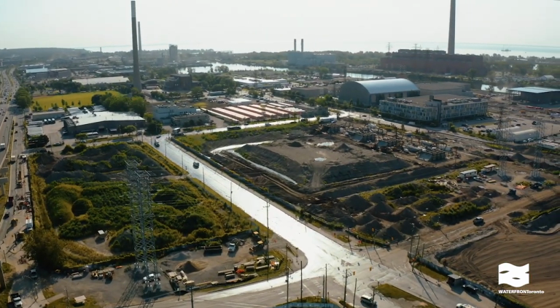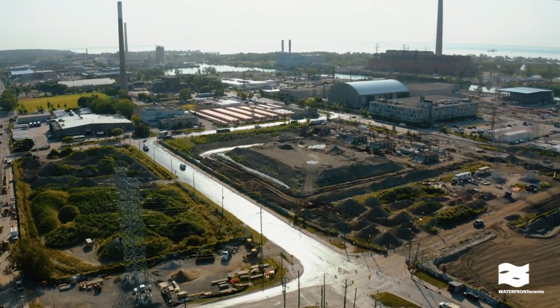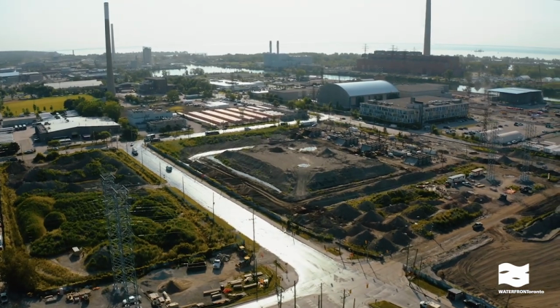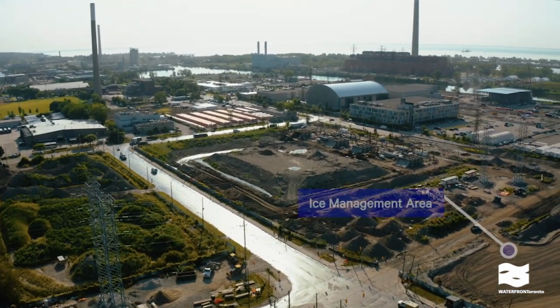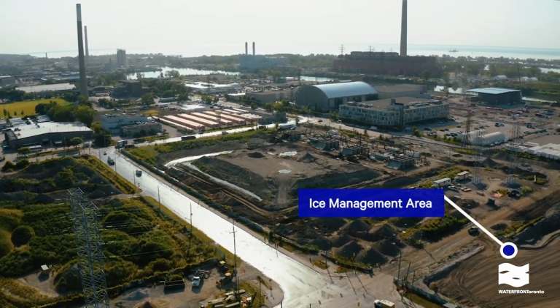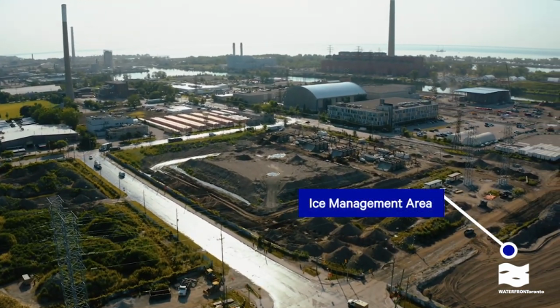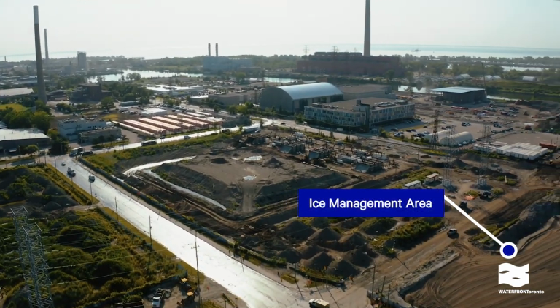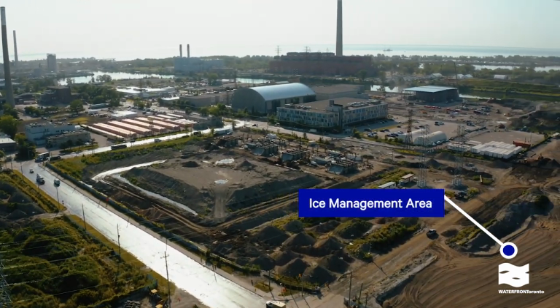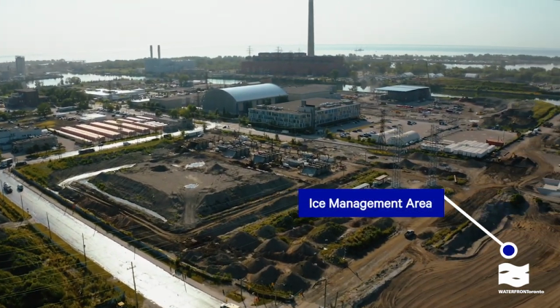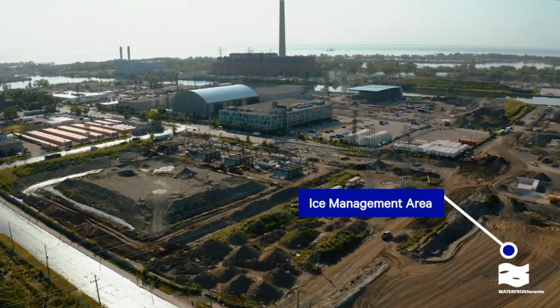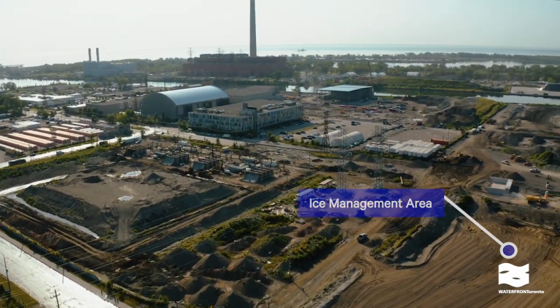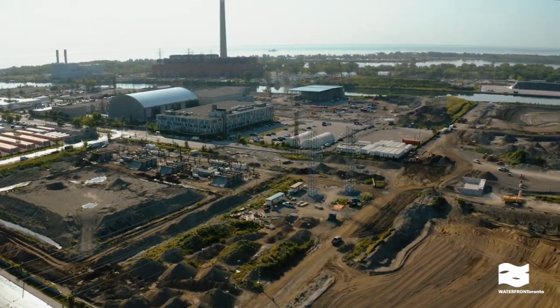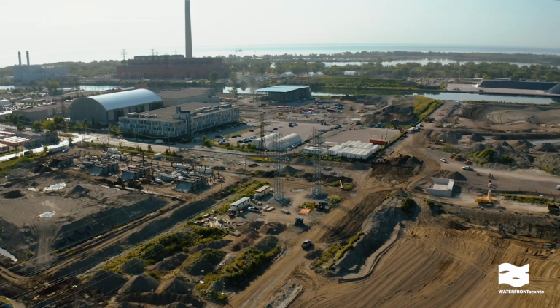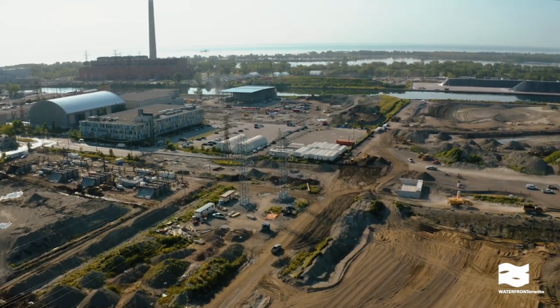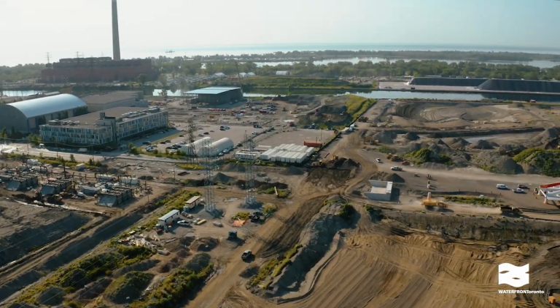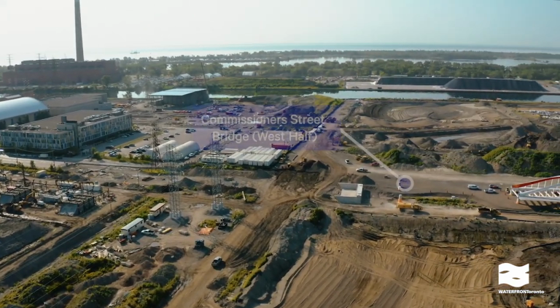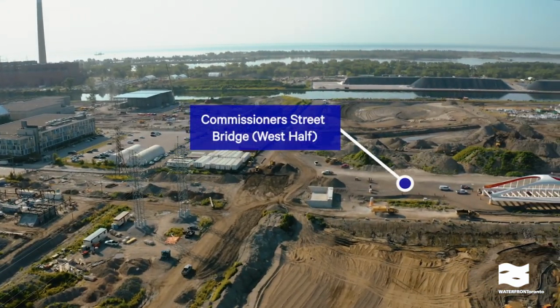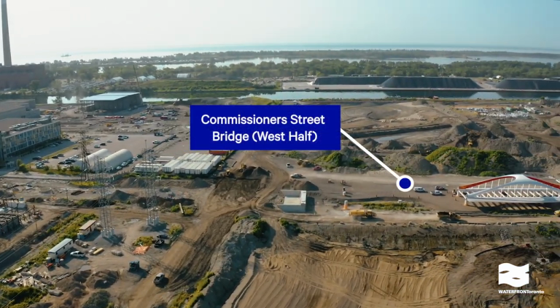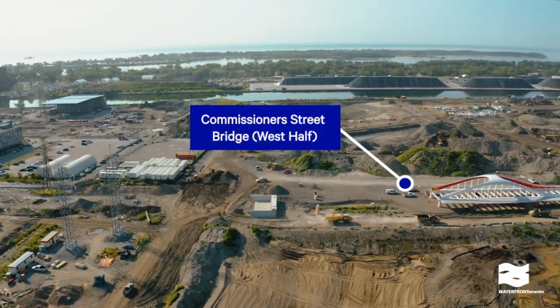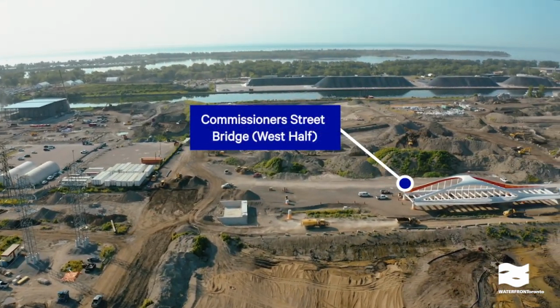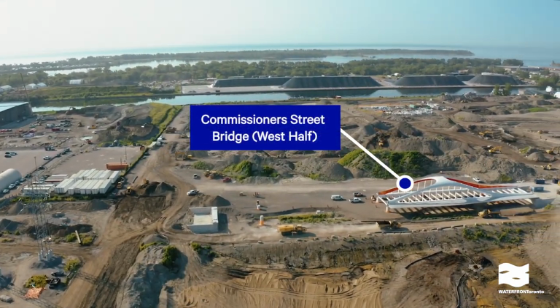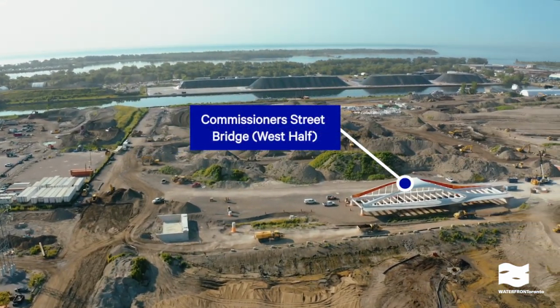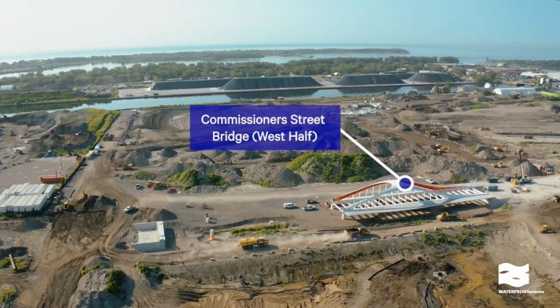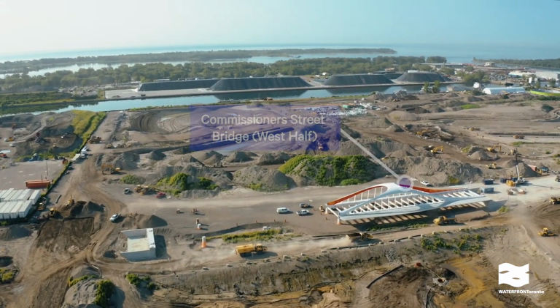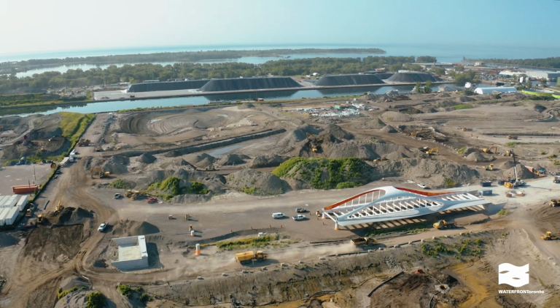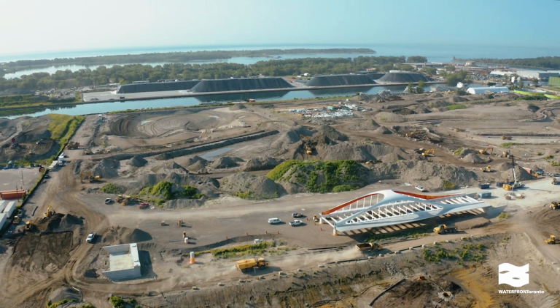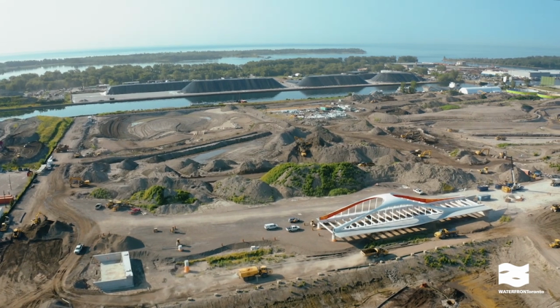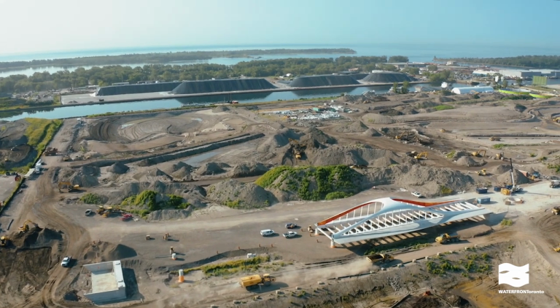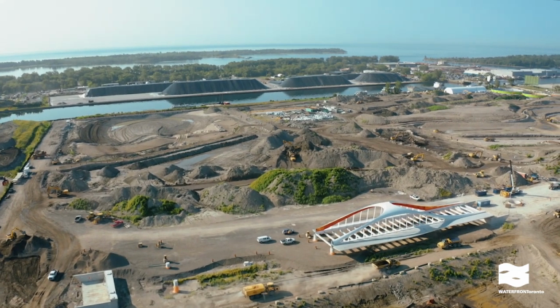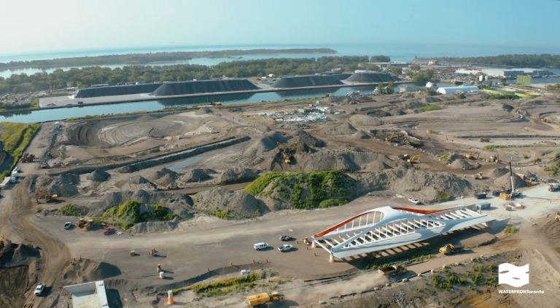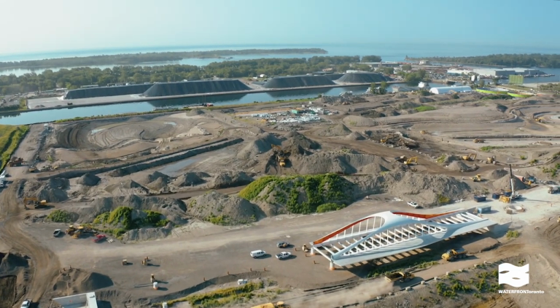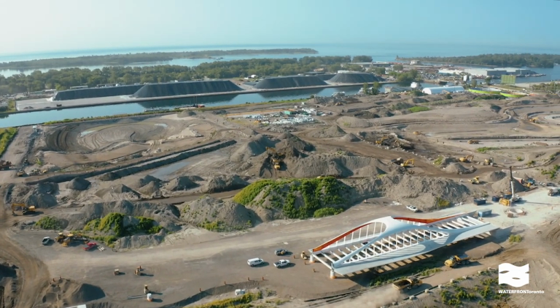Turning south, you can see the progress on excavating the new path for the Don River. The west half of the Commissioner Street Bridge arrived in May. The bridge deck won't be installed until the second half of the bridge is in place.